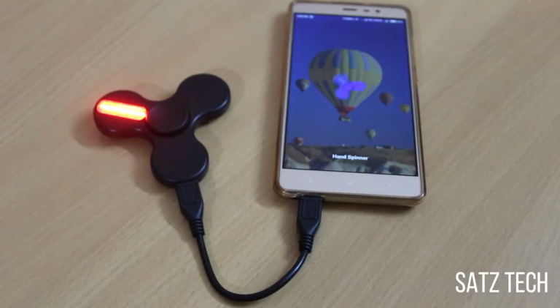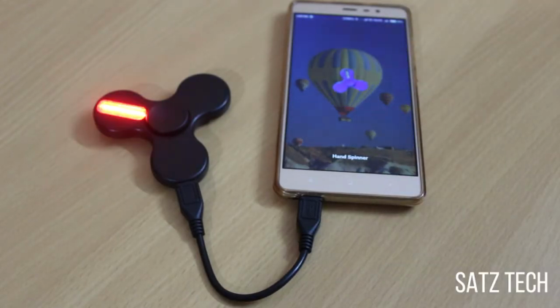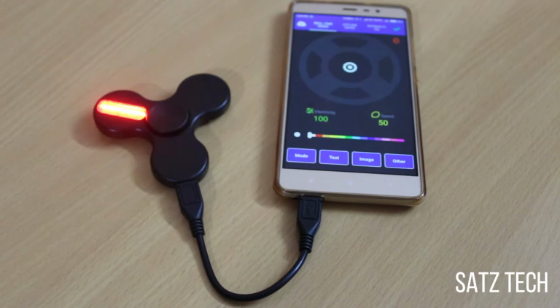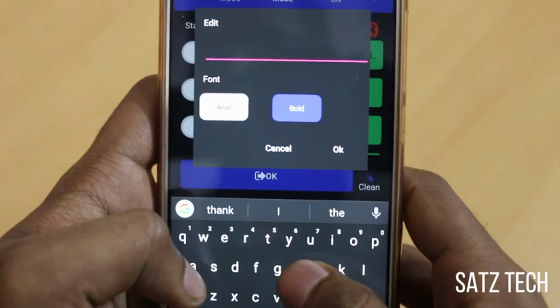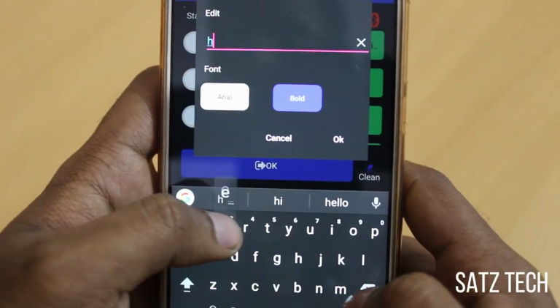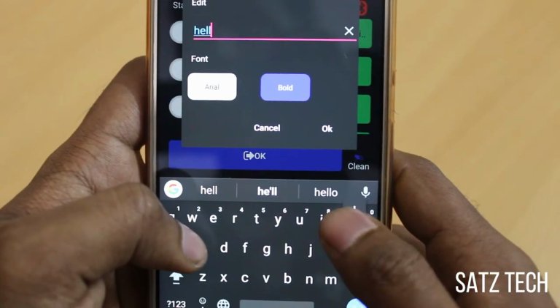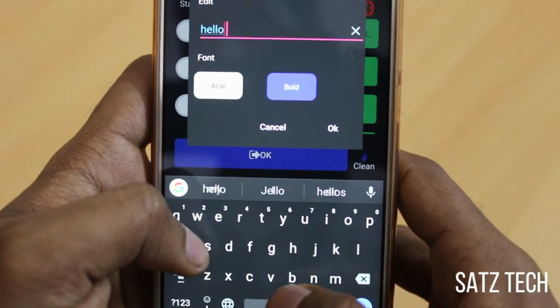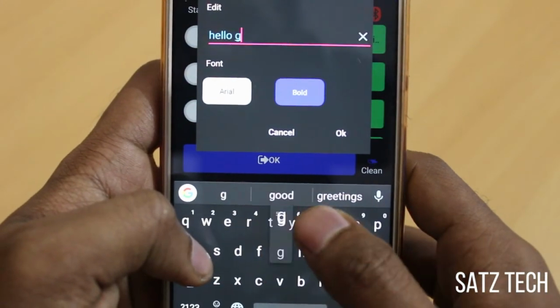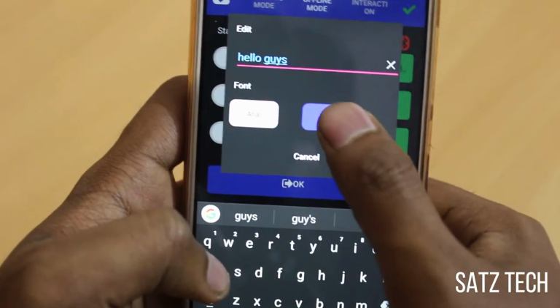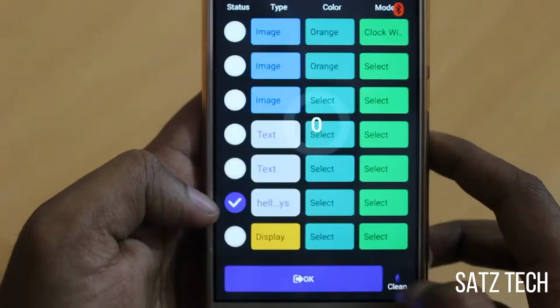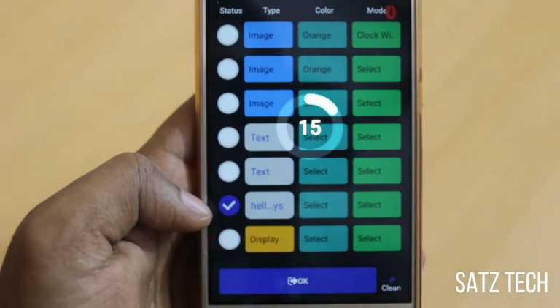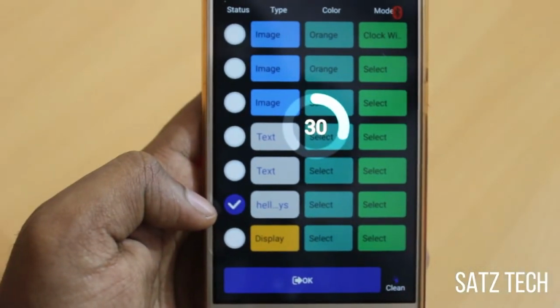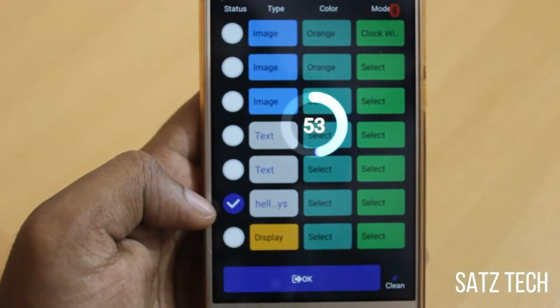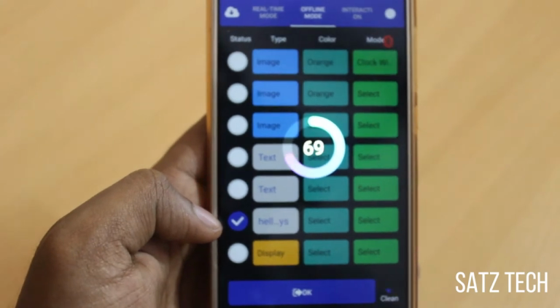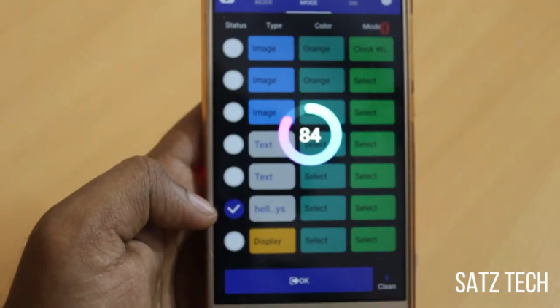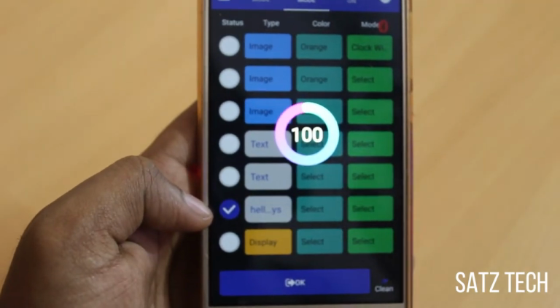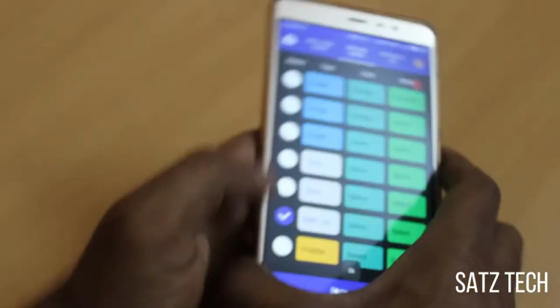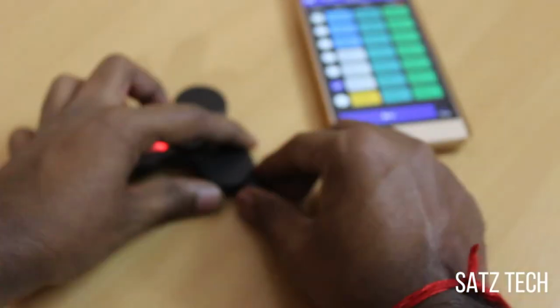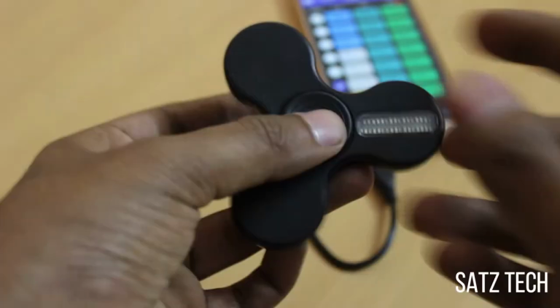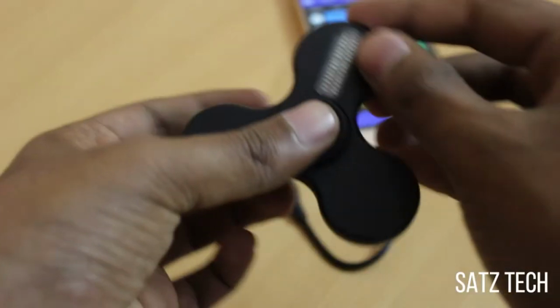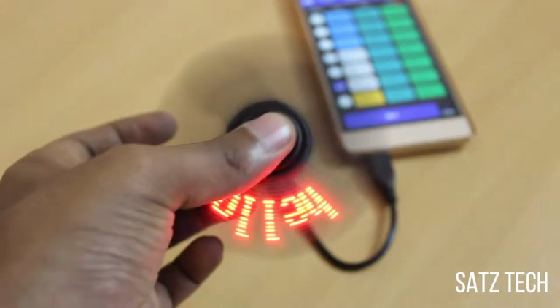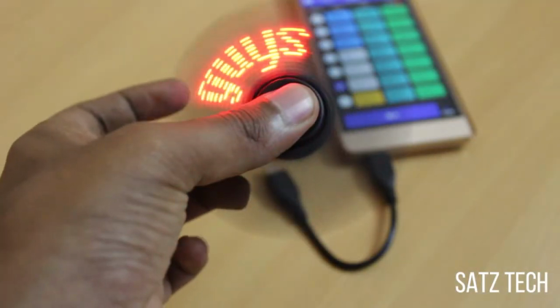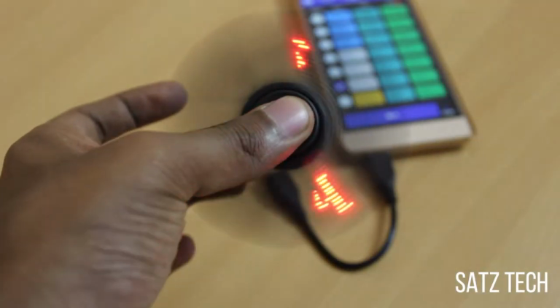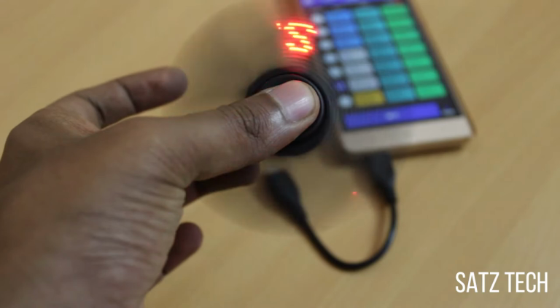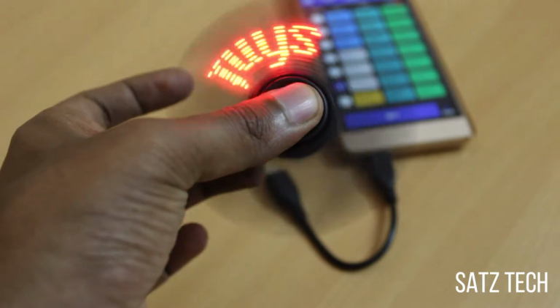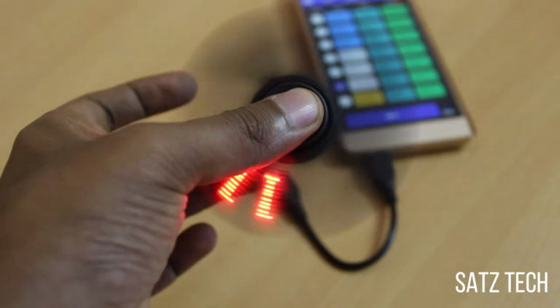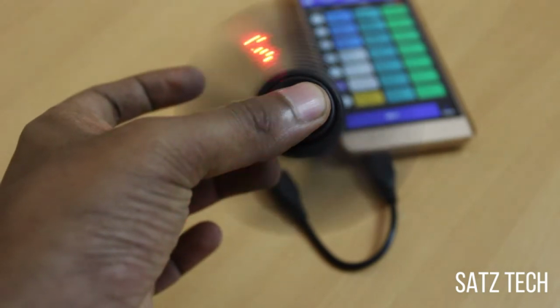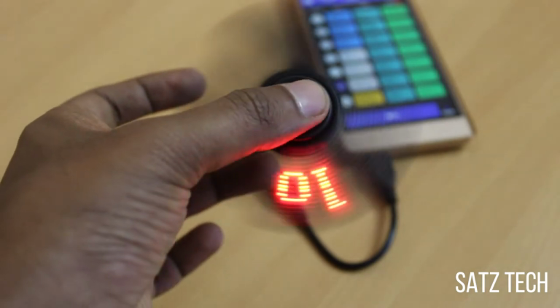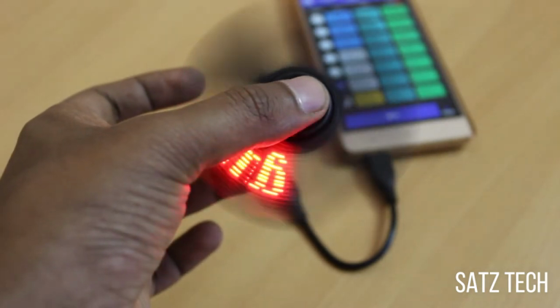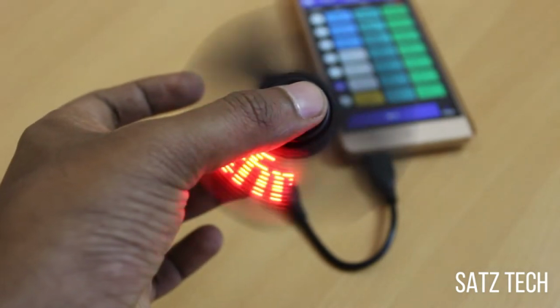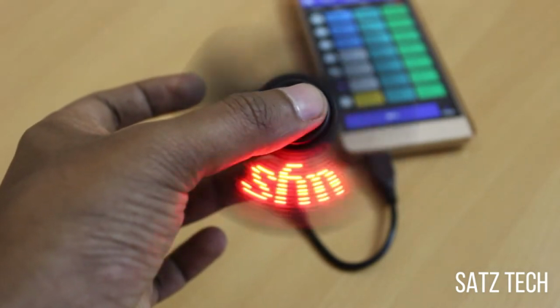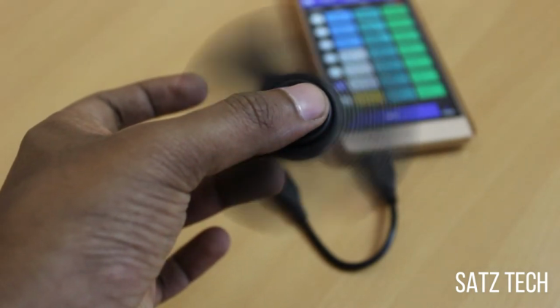You can configure the message on the fidget spinner via the app. Here's the fidget spinner in action — this is a really cool fidget spinner, you should definitely check this out.